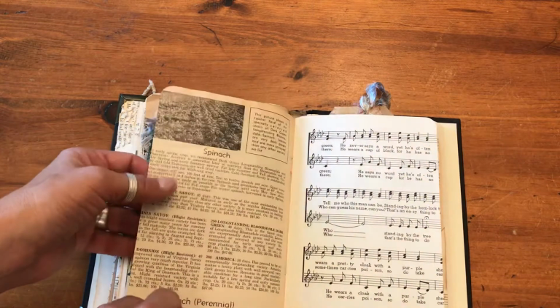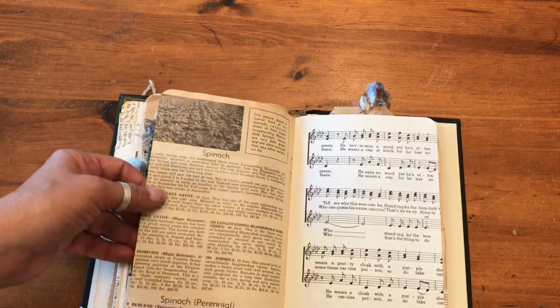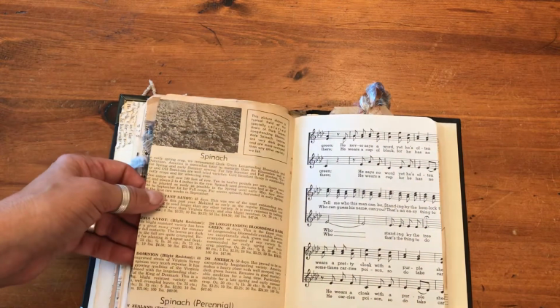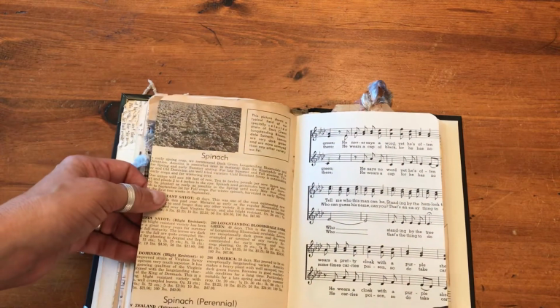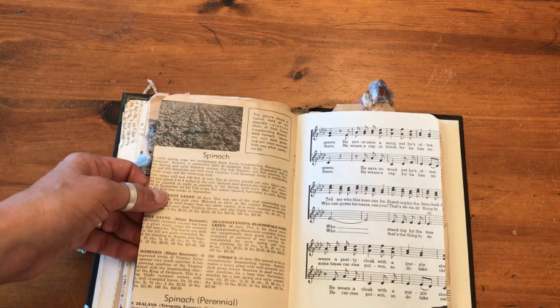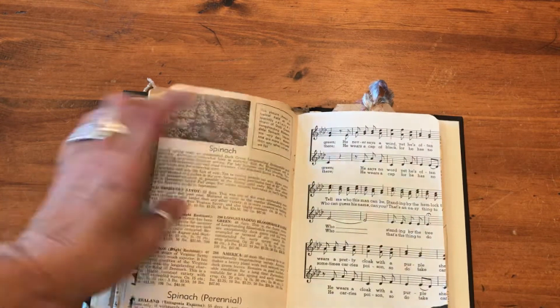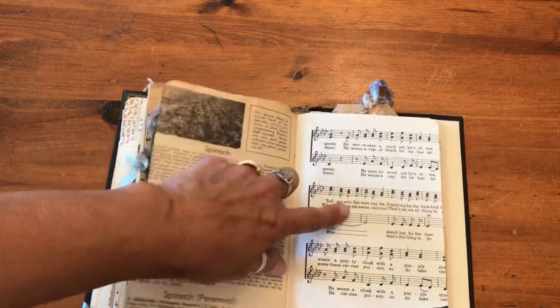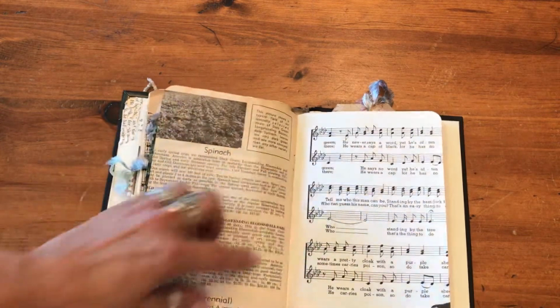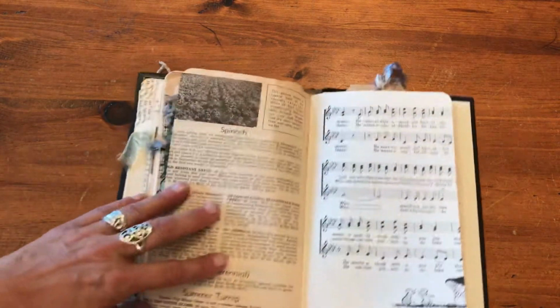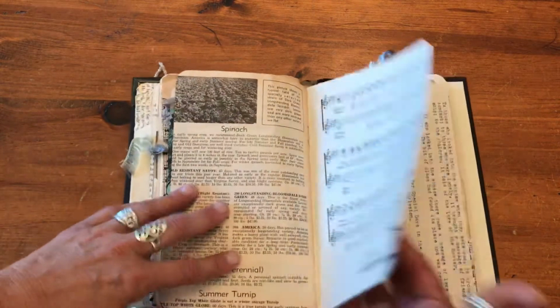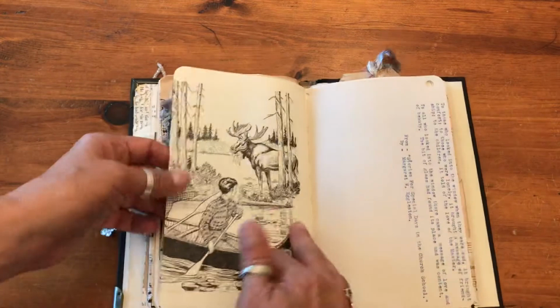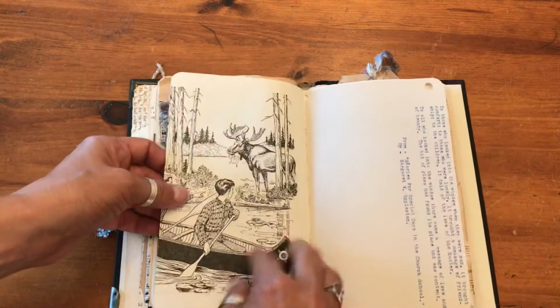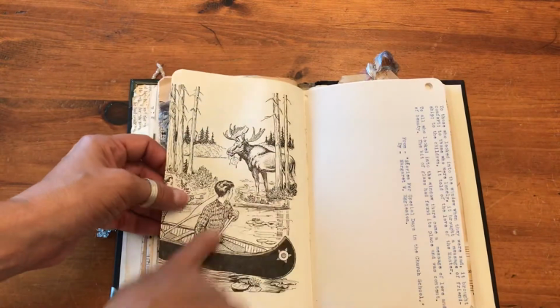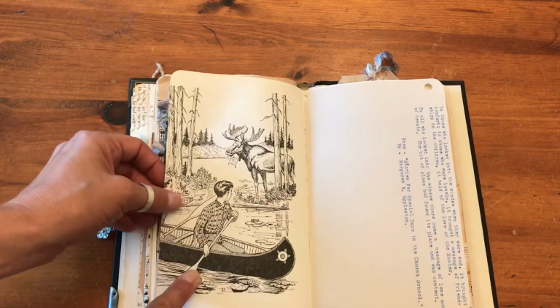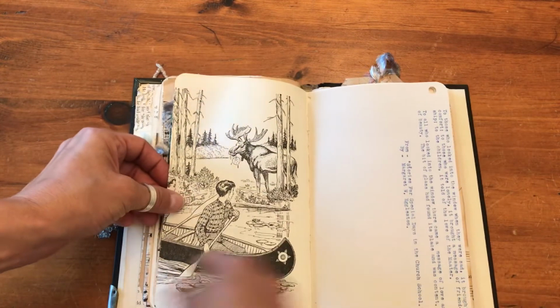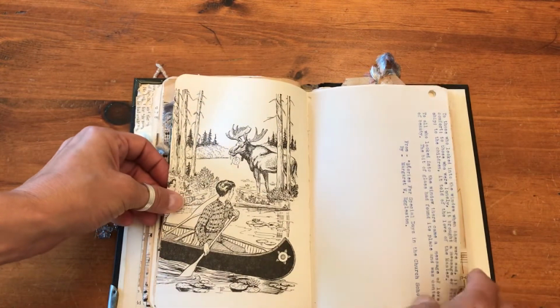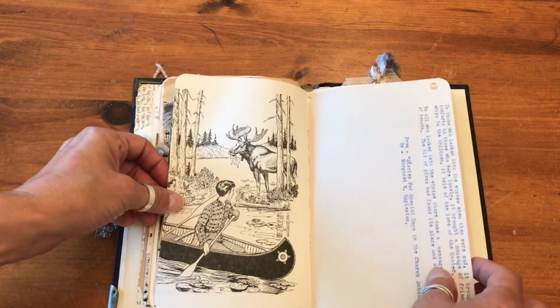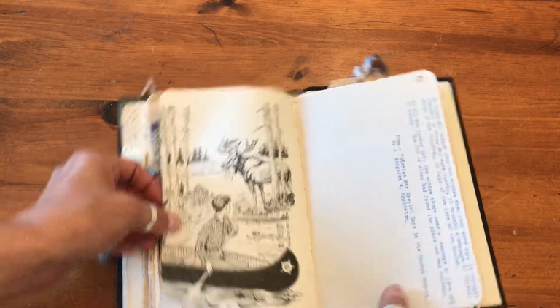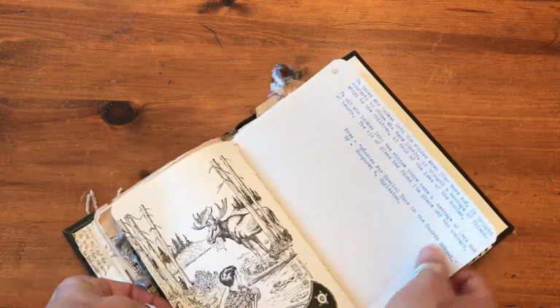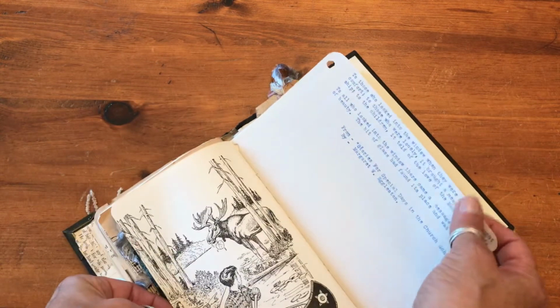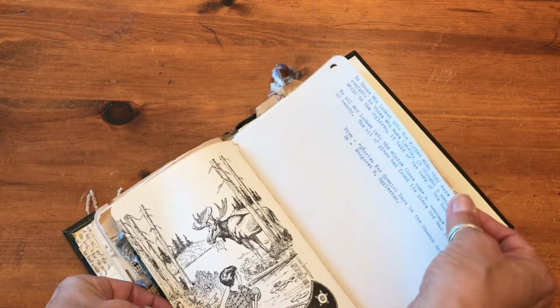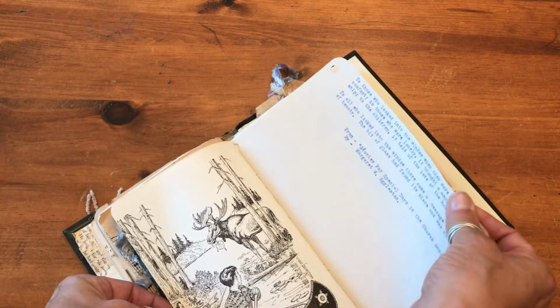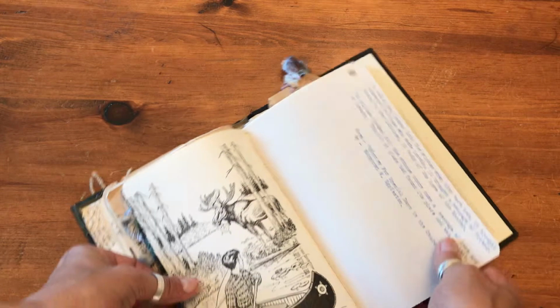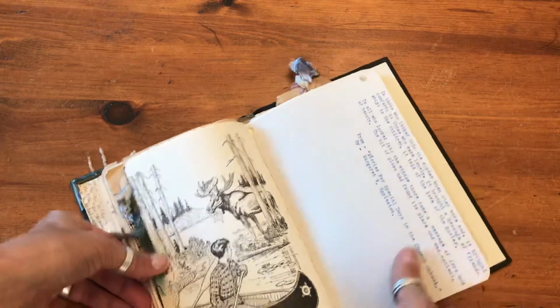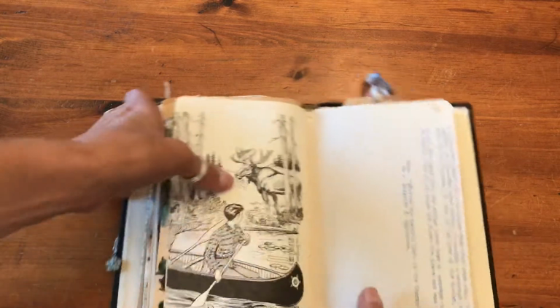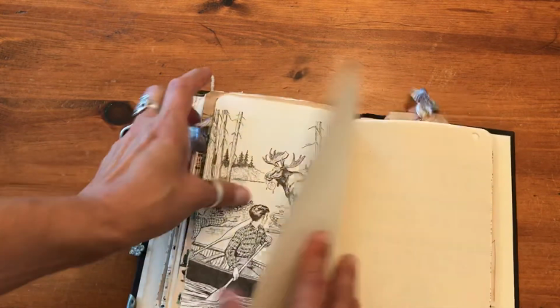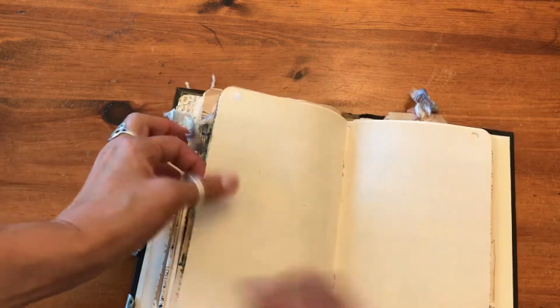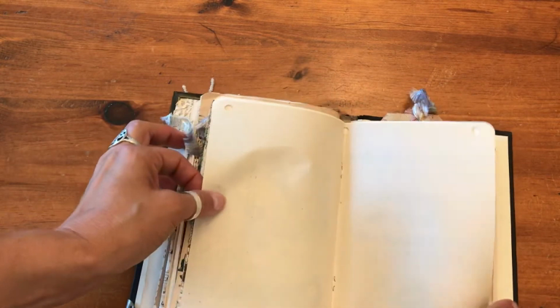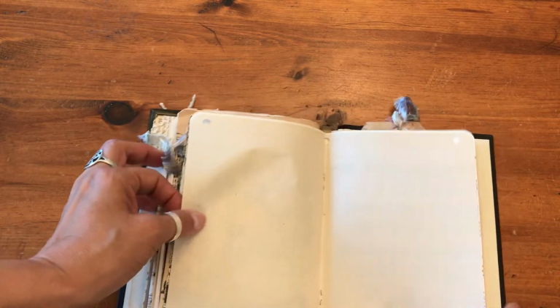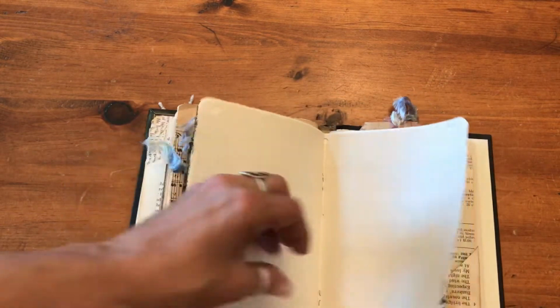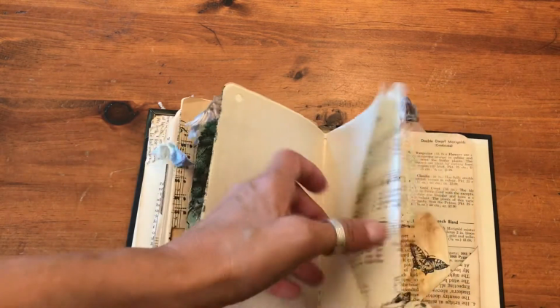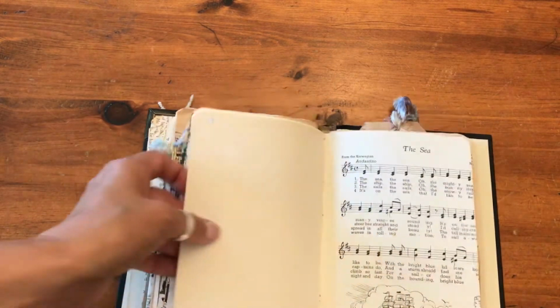This is from a farmer's magazine — isn't that great? Very old. This is from a children's song book, vintage — it's a great image on the back. And that's the other part of that hand-typed story. Lots of journaling space there.